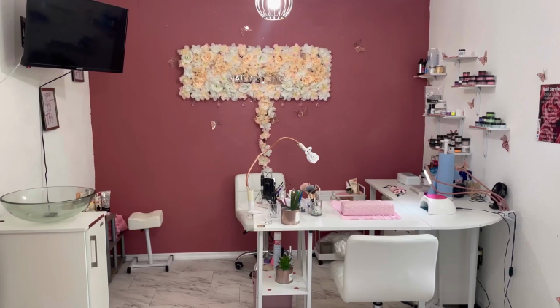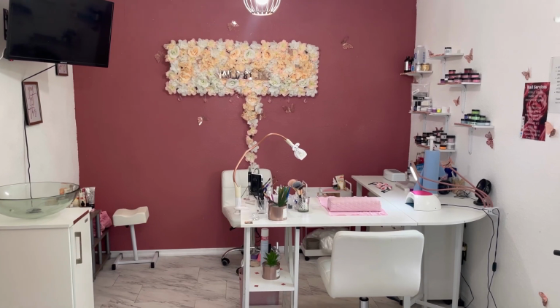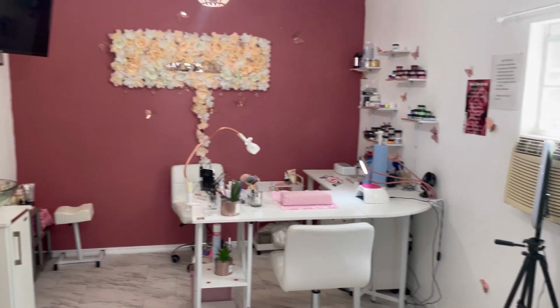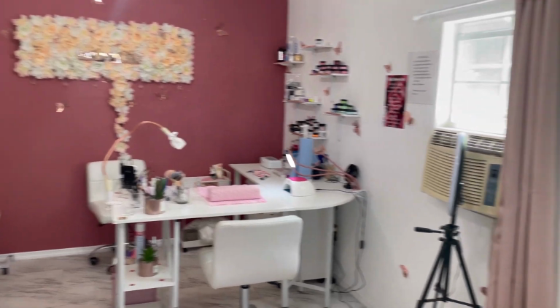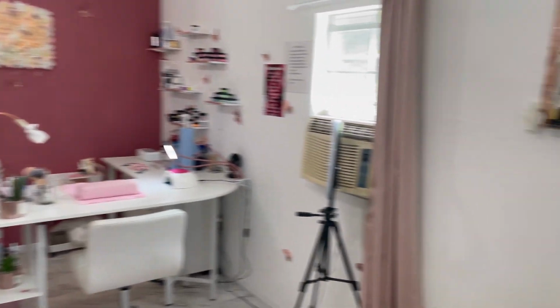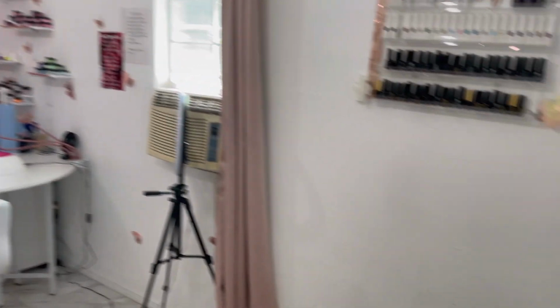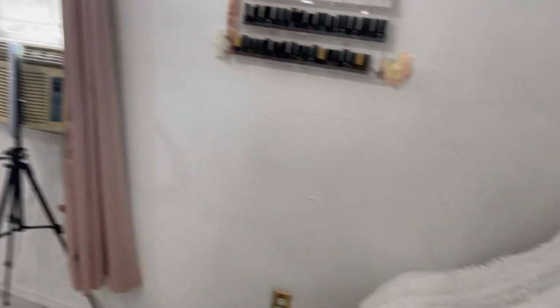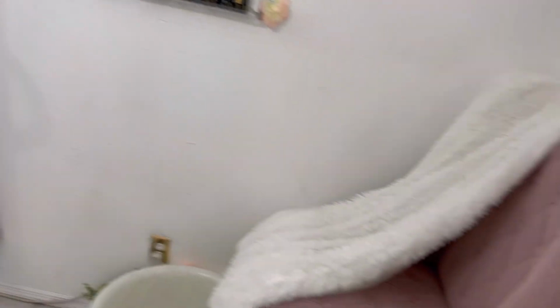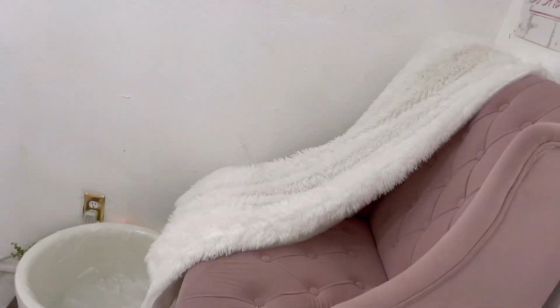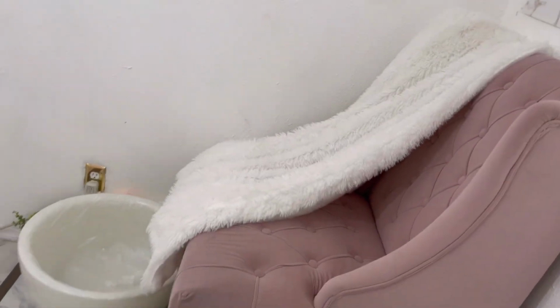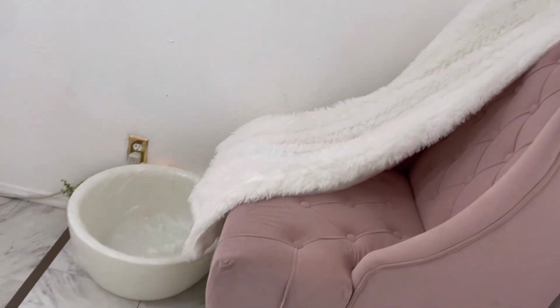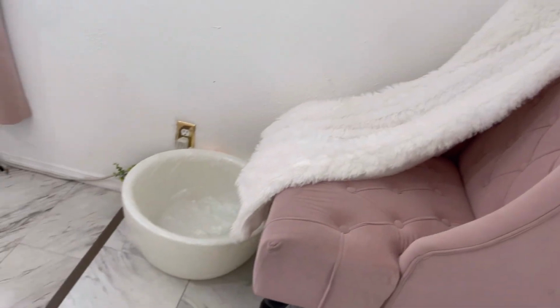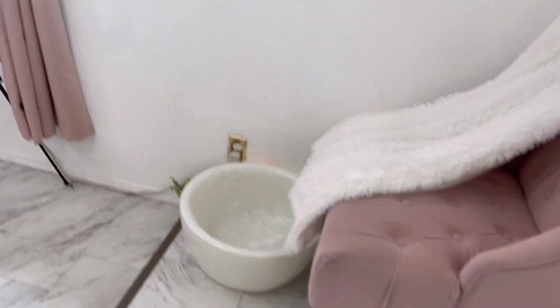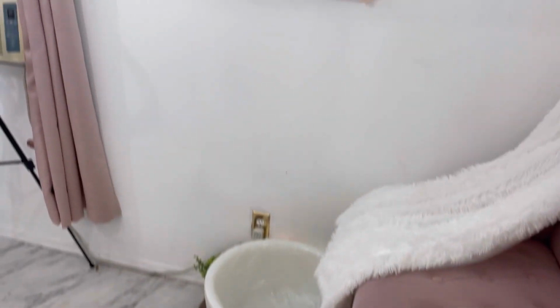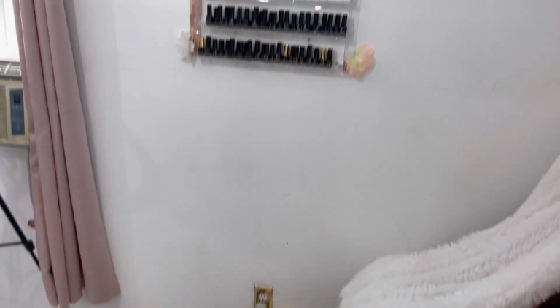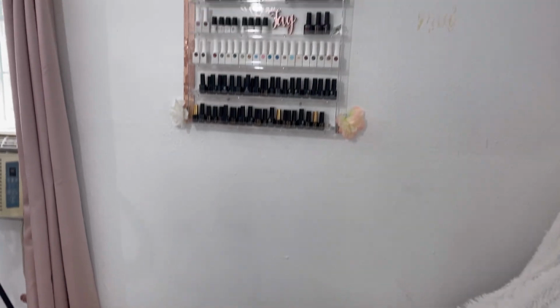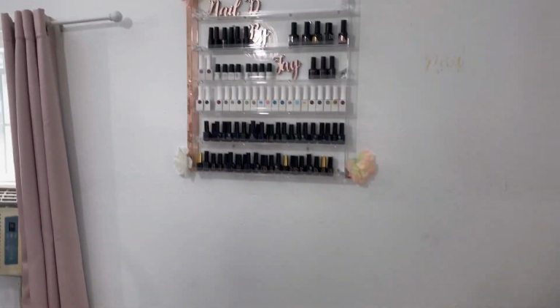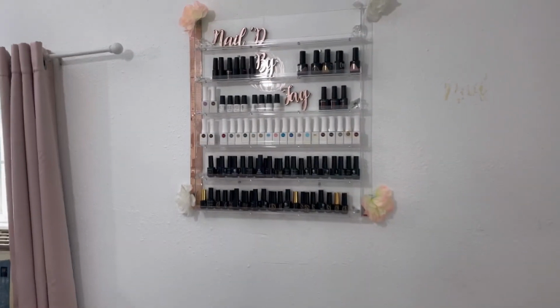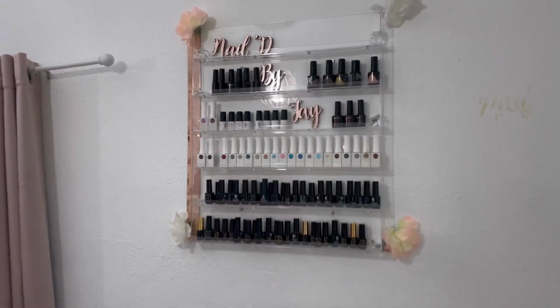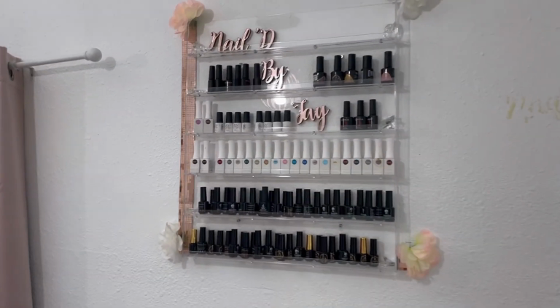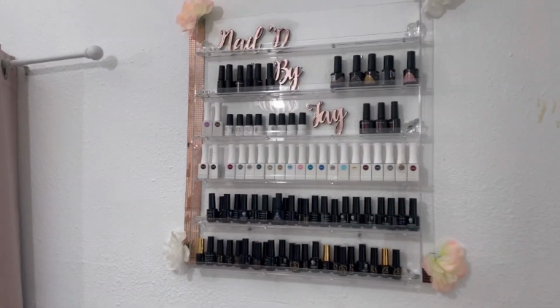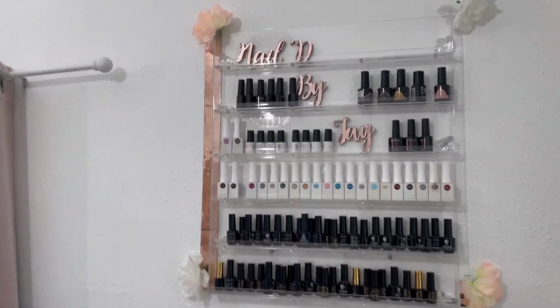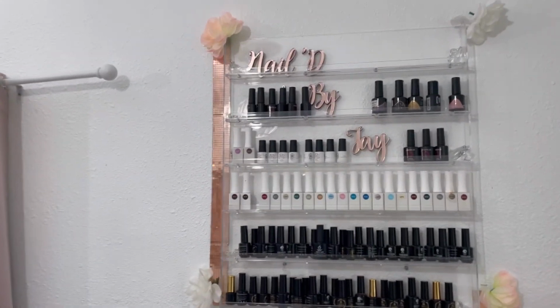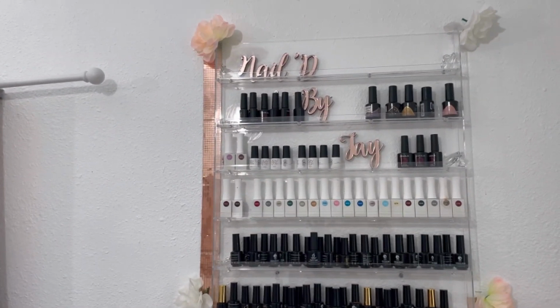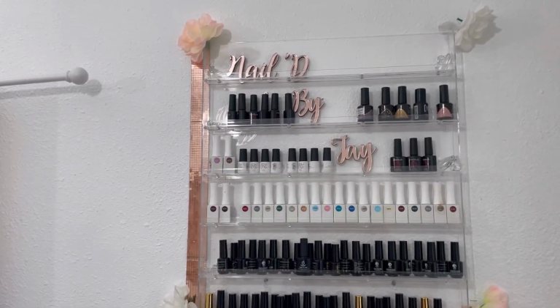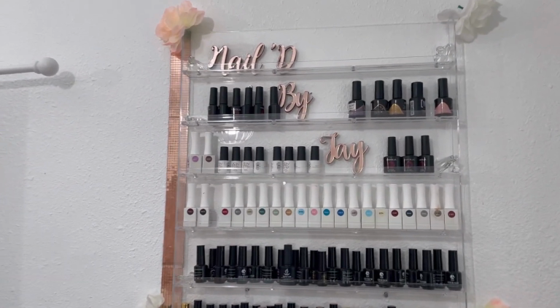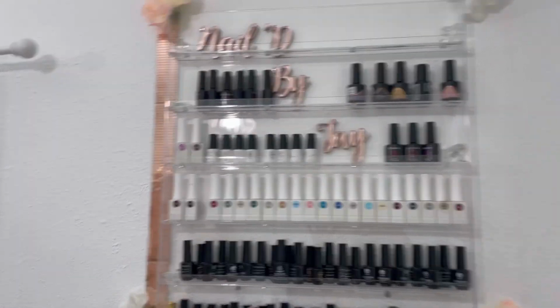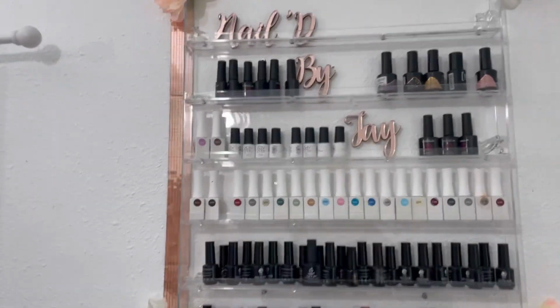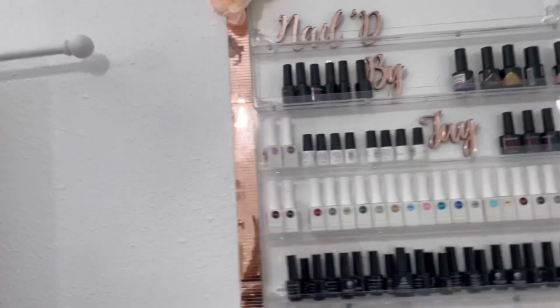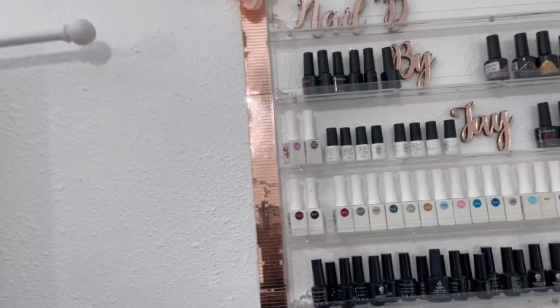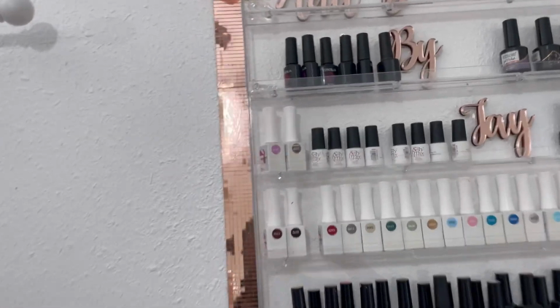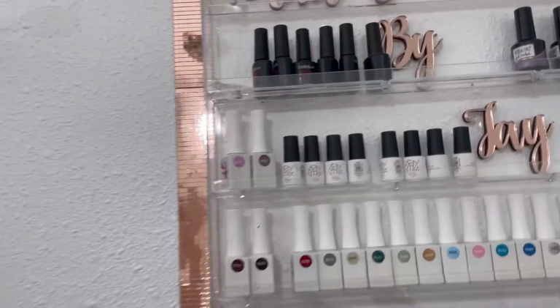Hello guys, welcome and thank you for tuning into Nail by Tay. This is my first official nail video and this is the nail shed tour. Let's go ahead and get right into it.